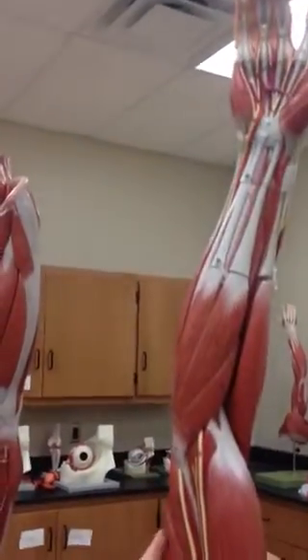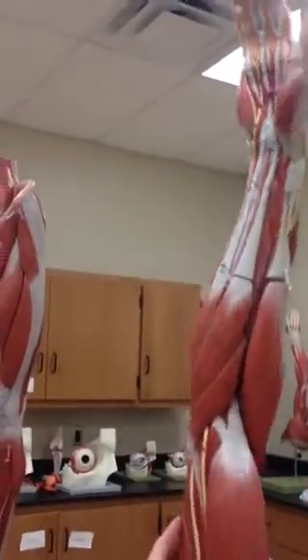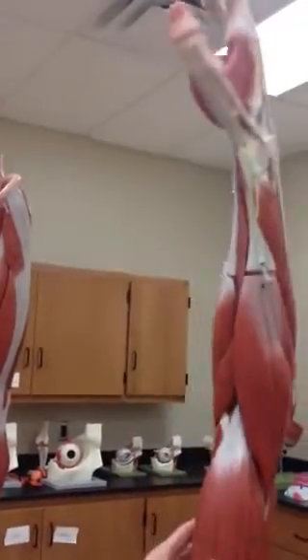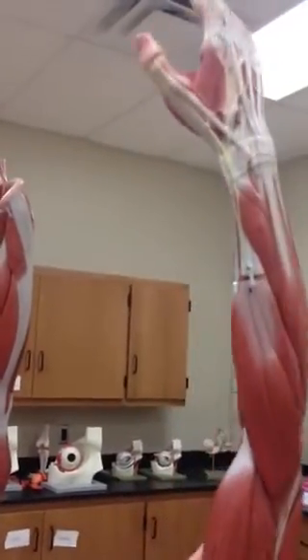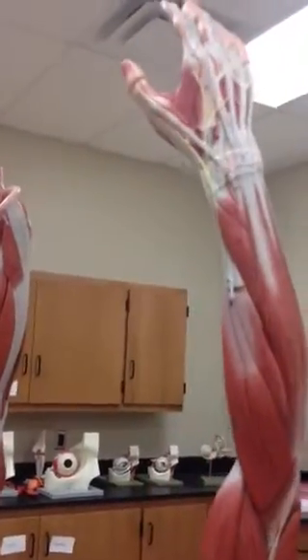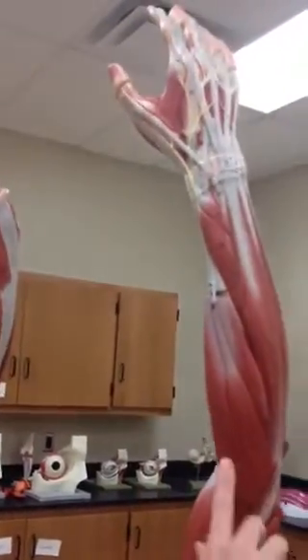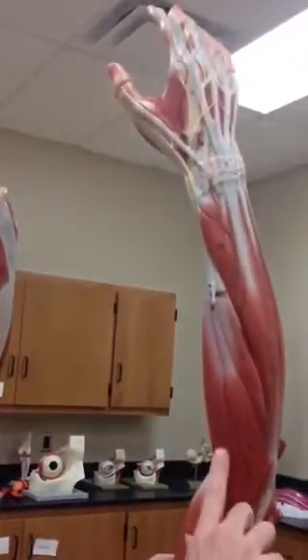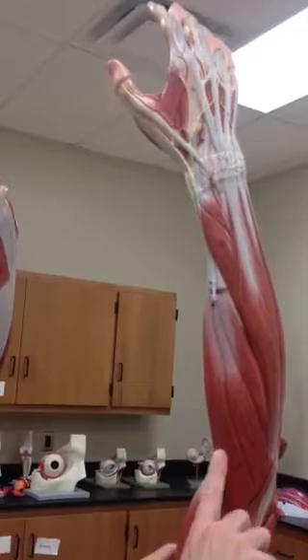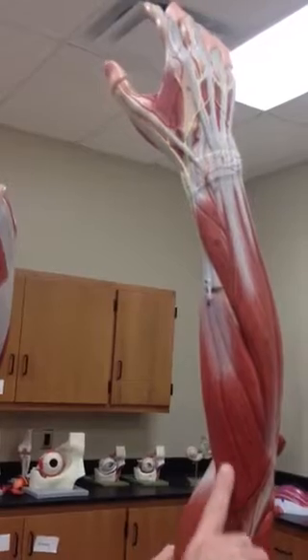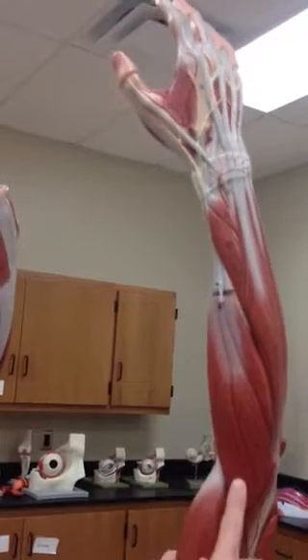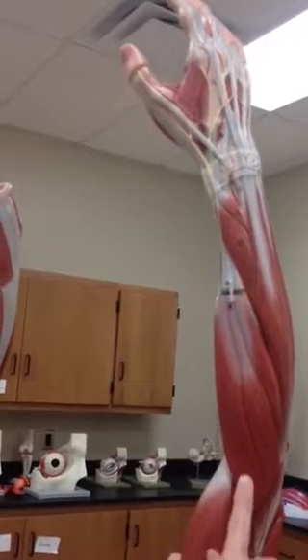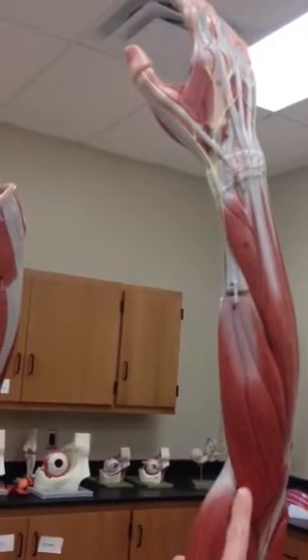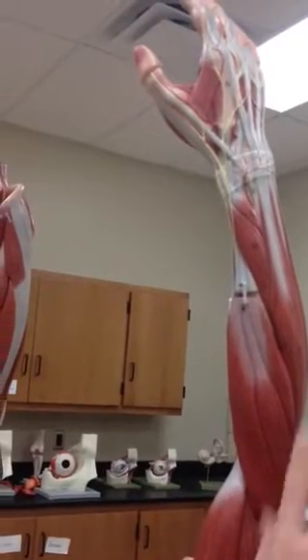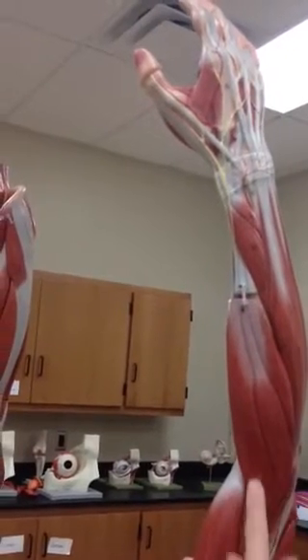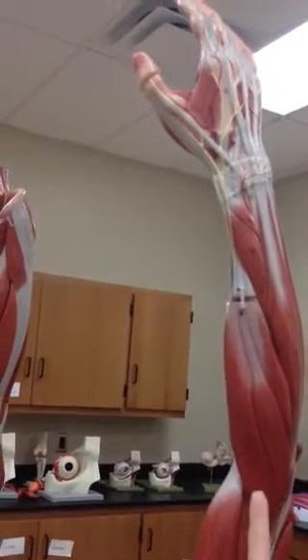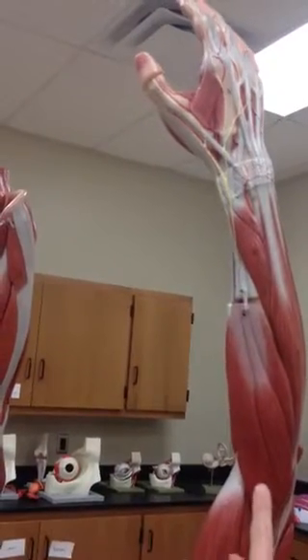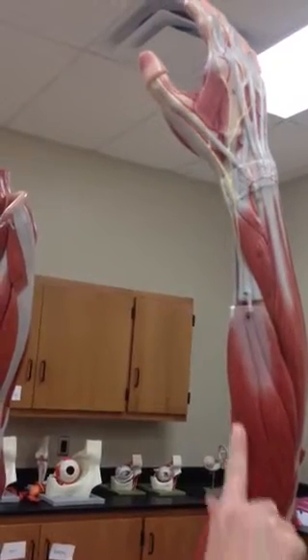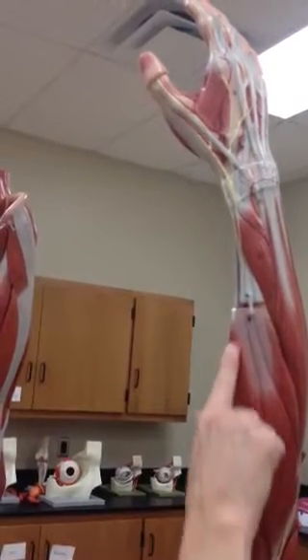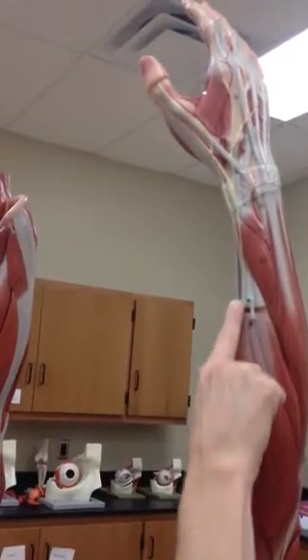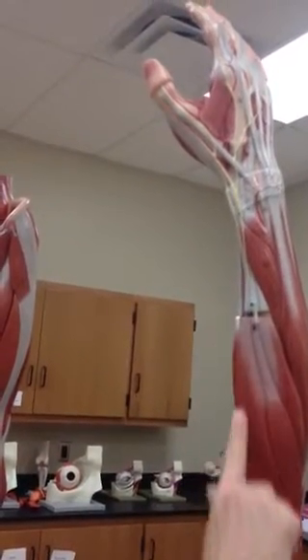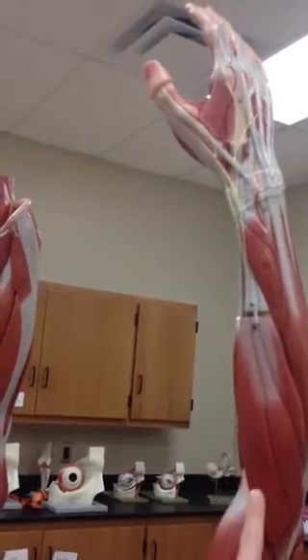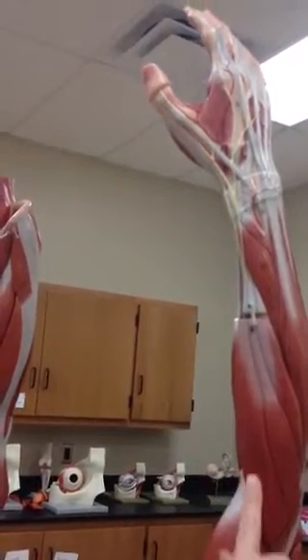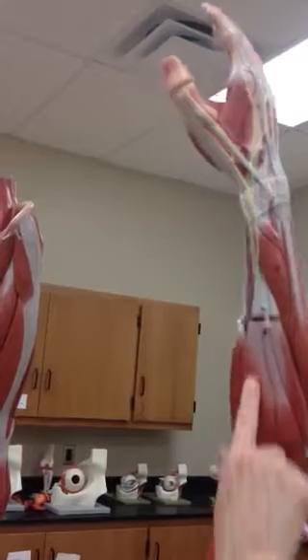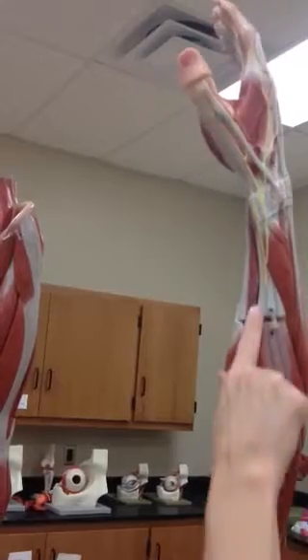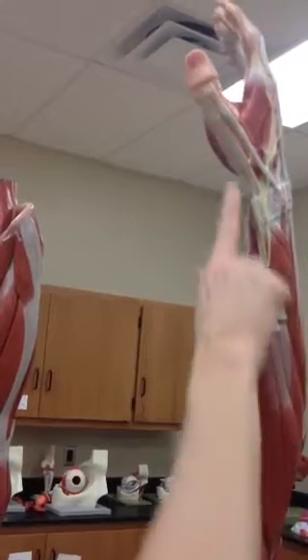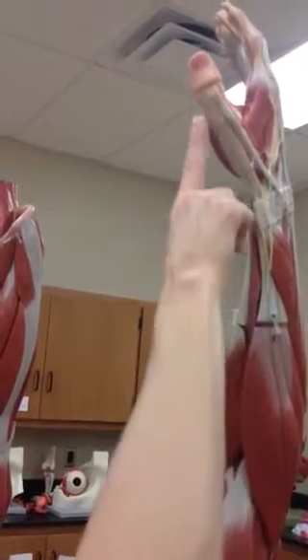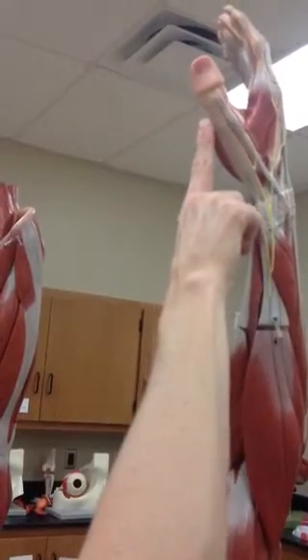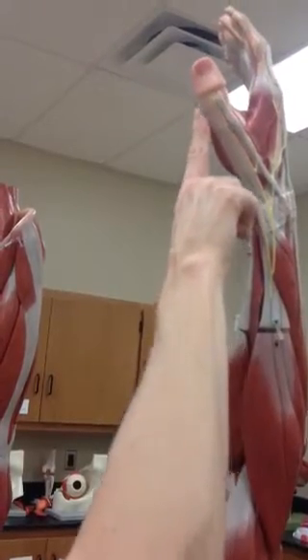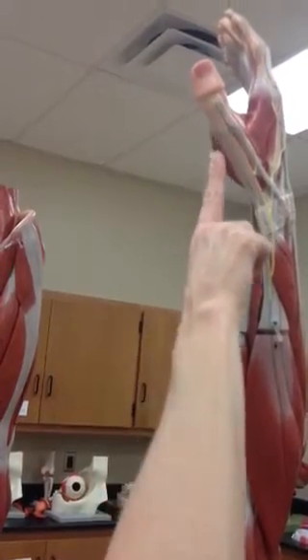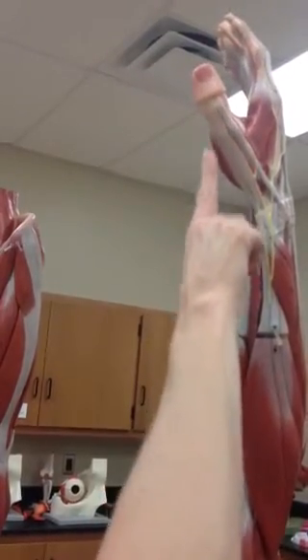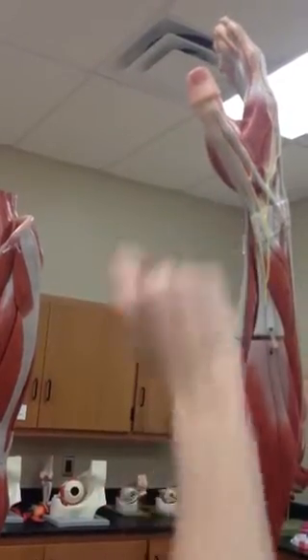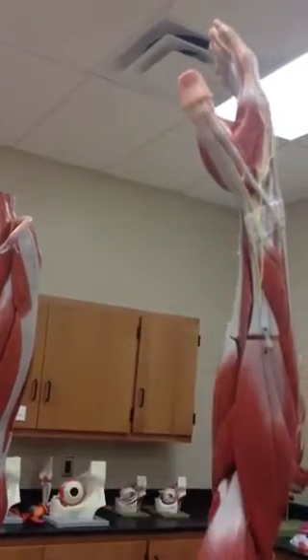Then we'll come around here and grab number 20. This is the fourth flexor — the brachioradialis. Brachio means arm, and radialis means it's inserting on the radial side of the hand.